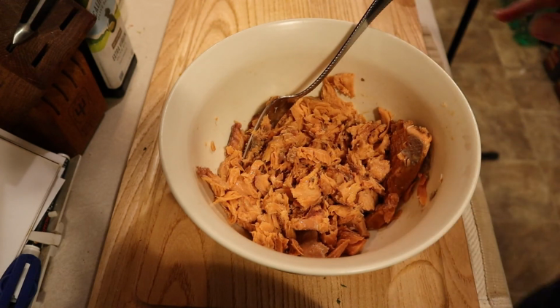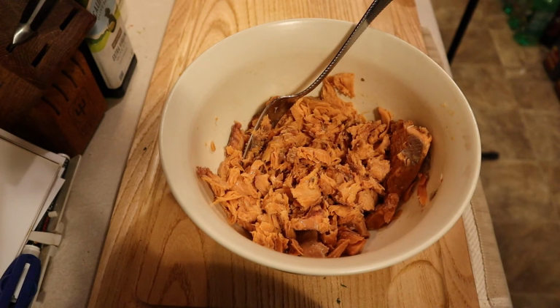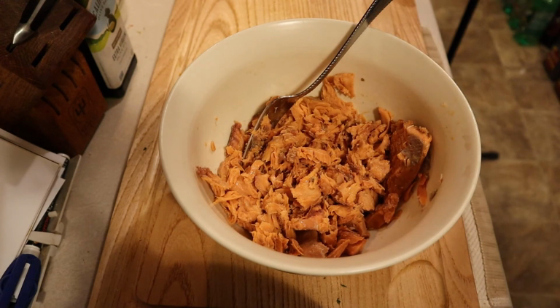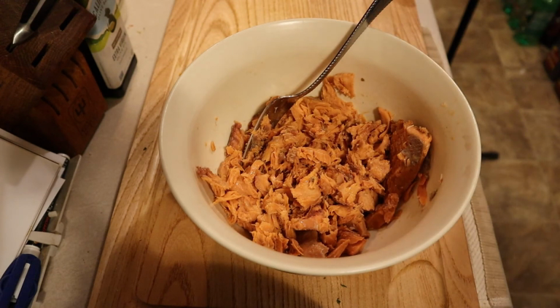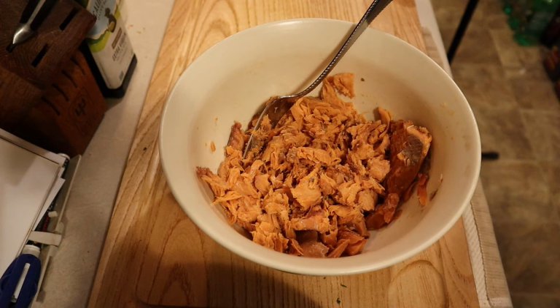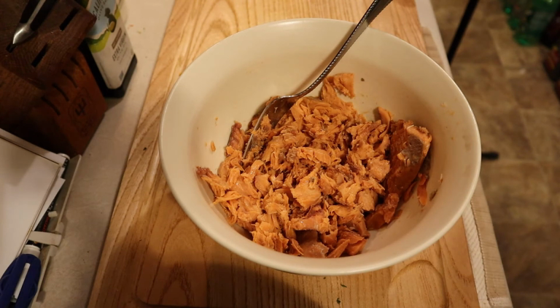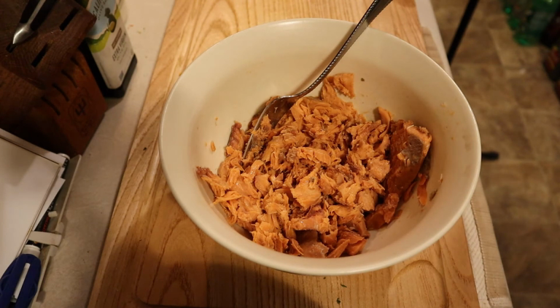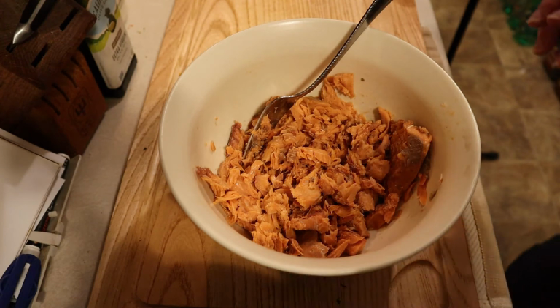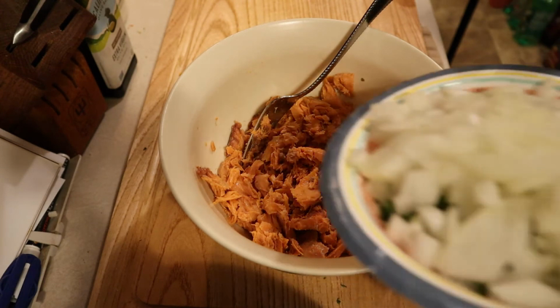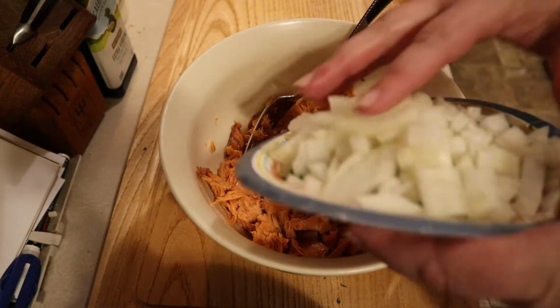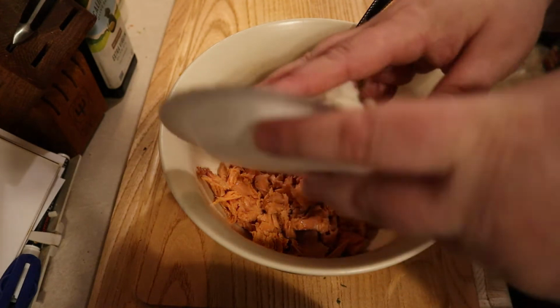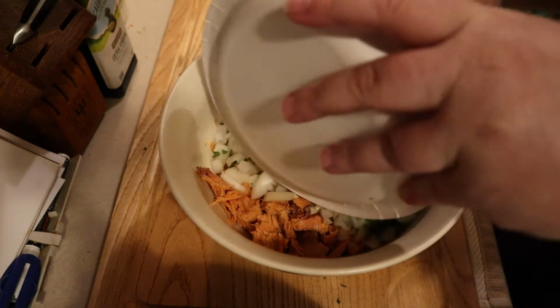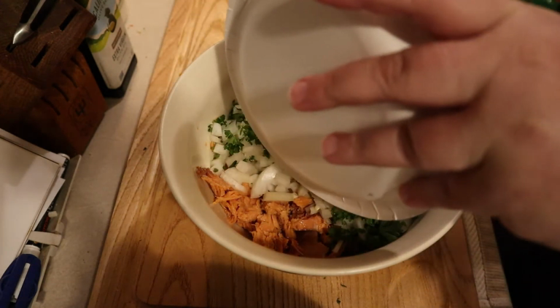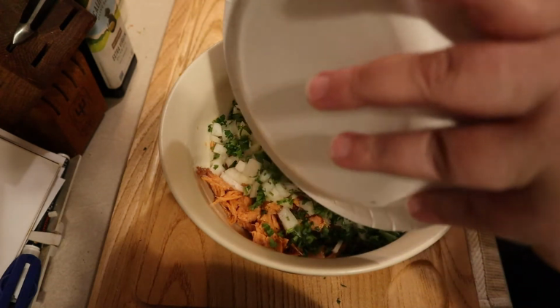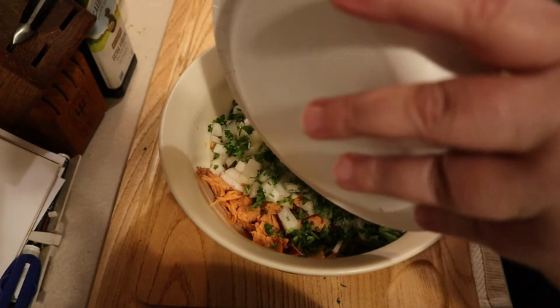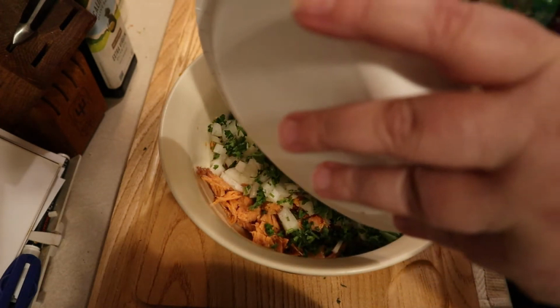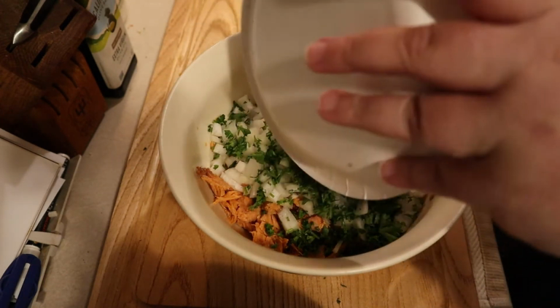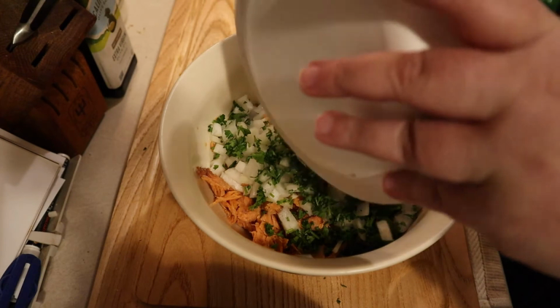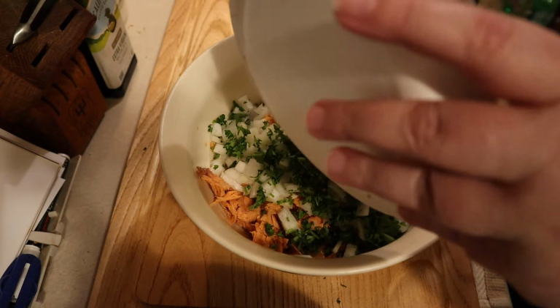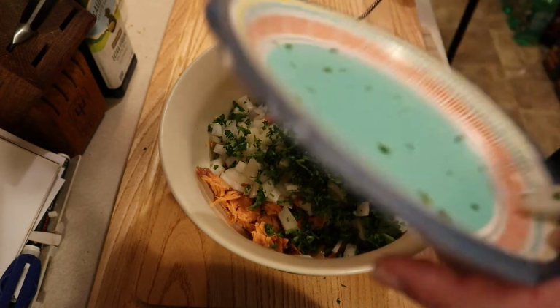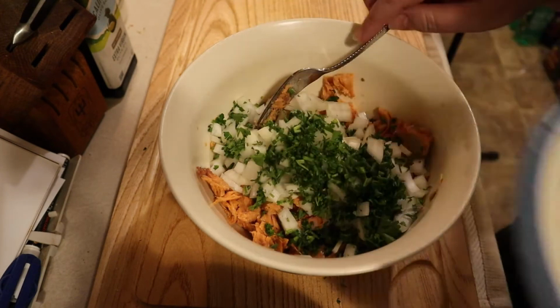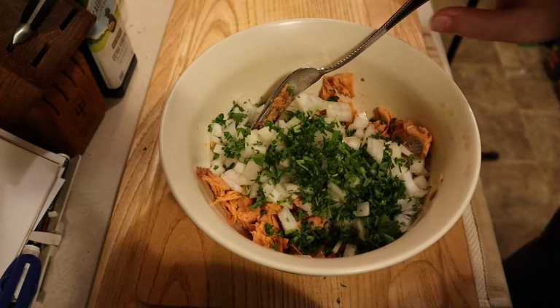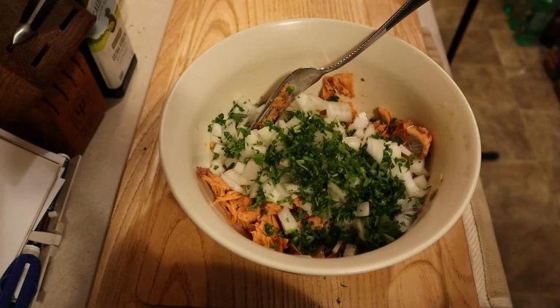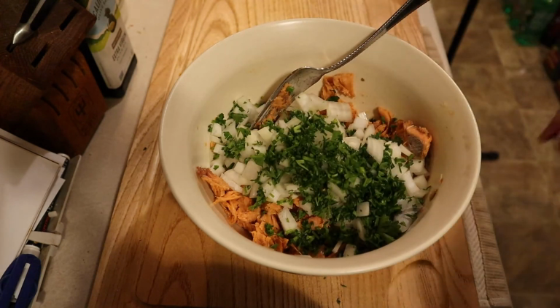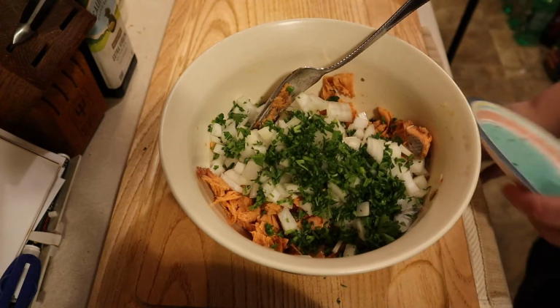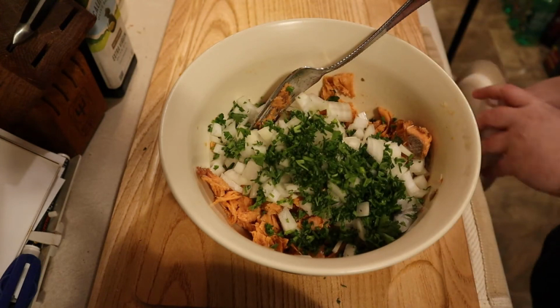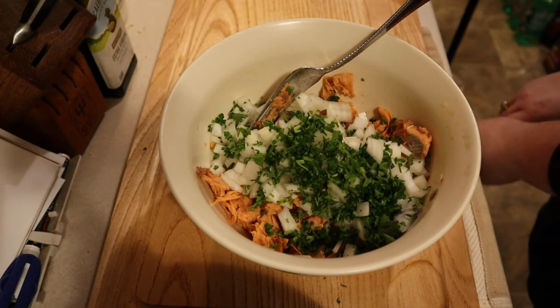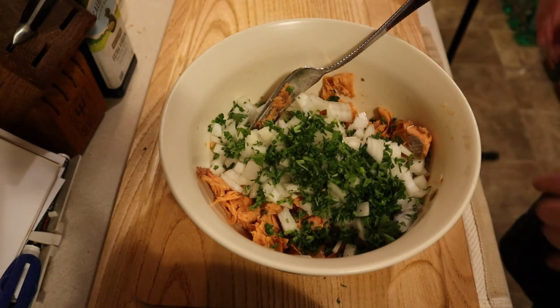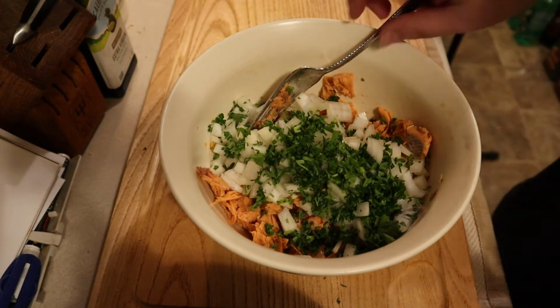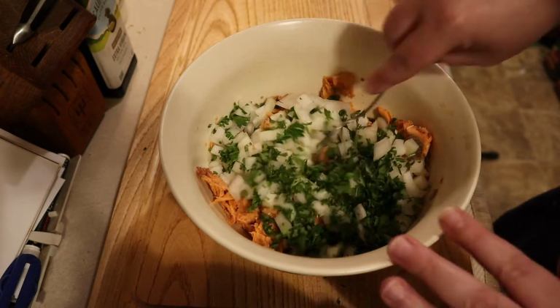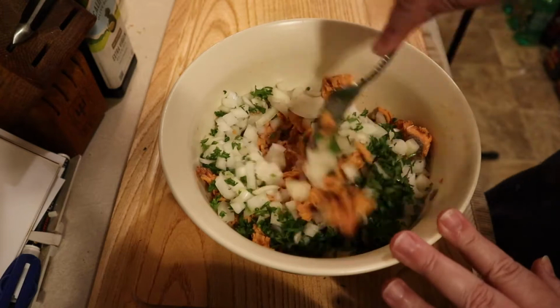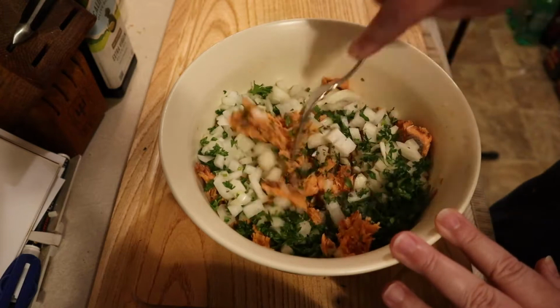Once your salmon is clean, it's time to add the onions and the parsley. Give them a good stir to make sure that the onions, parsley, and fish are completely combined and well incorporated.